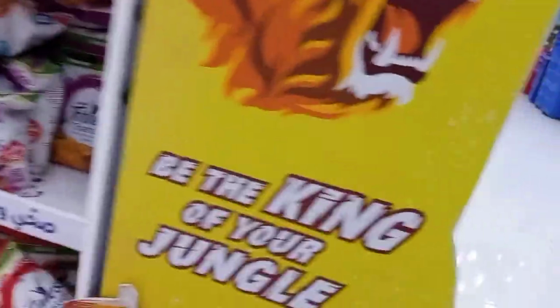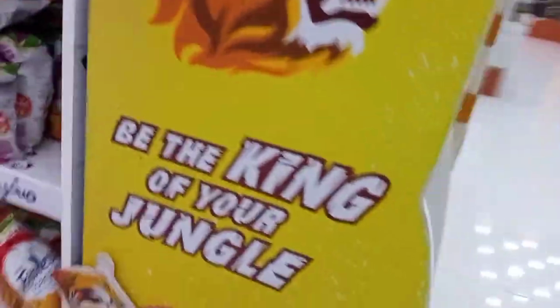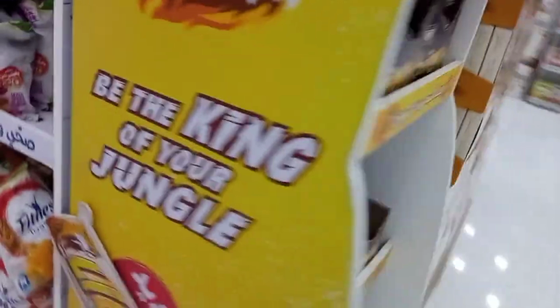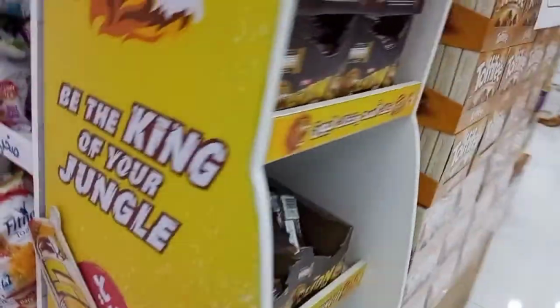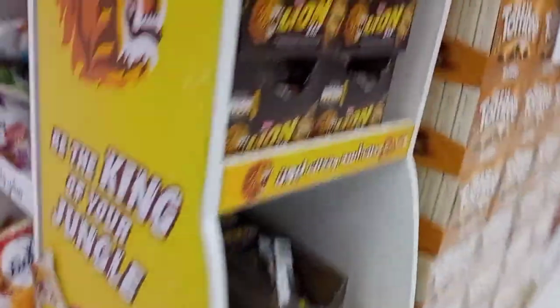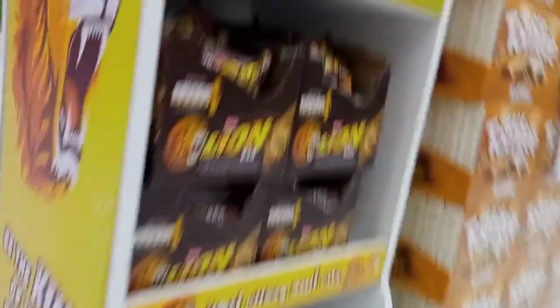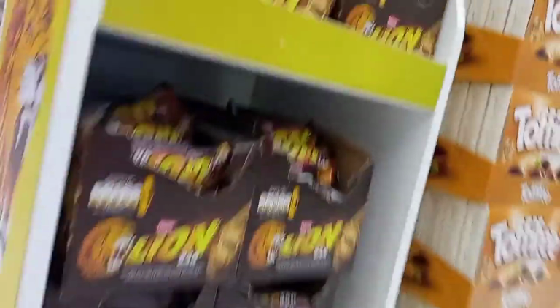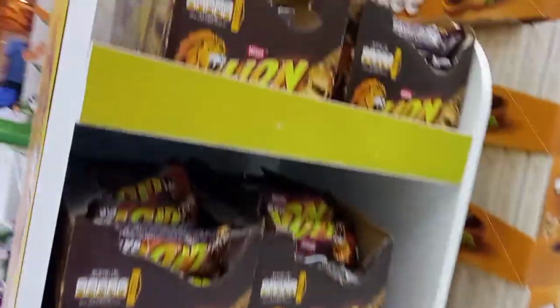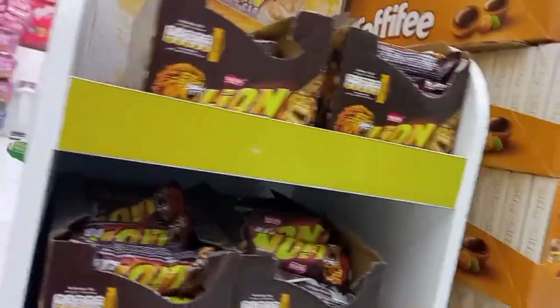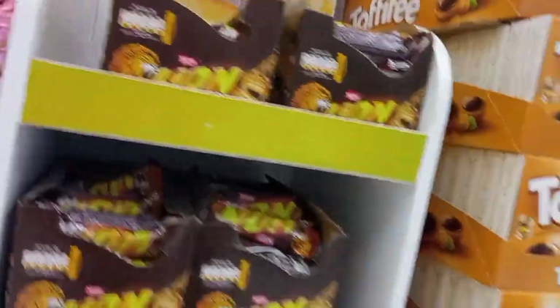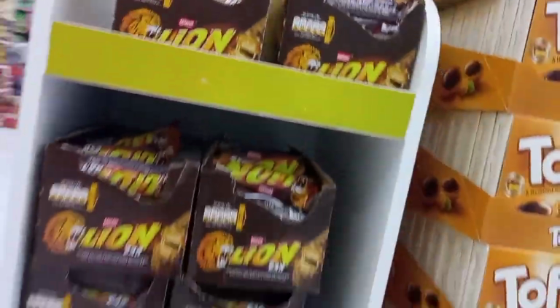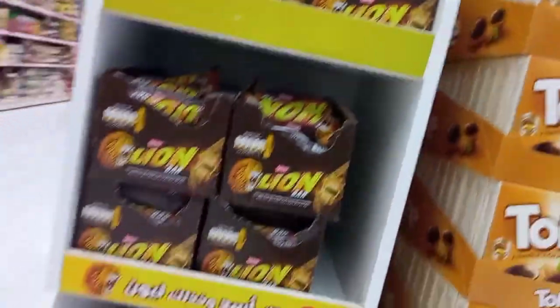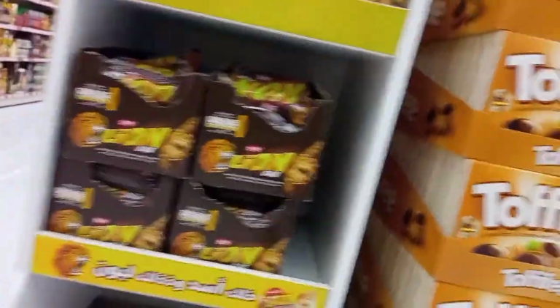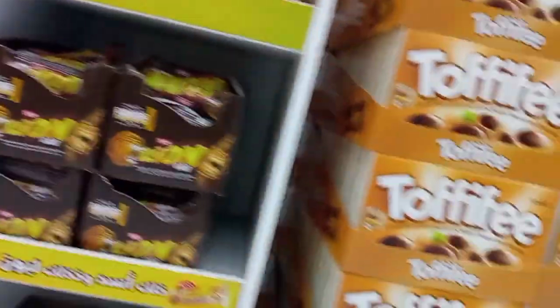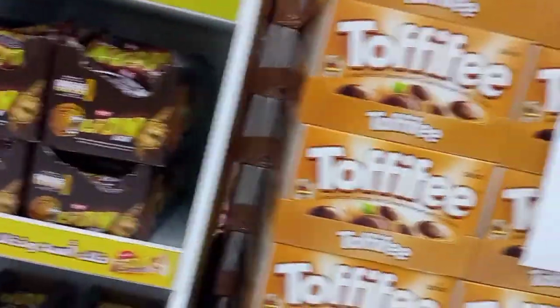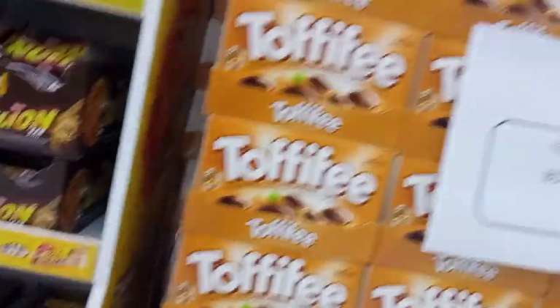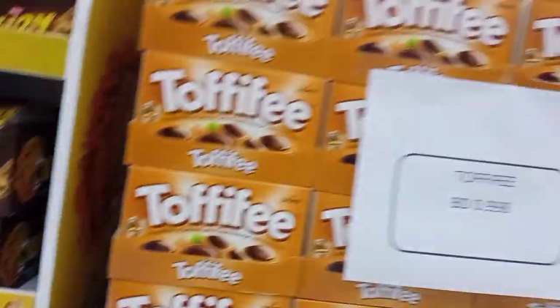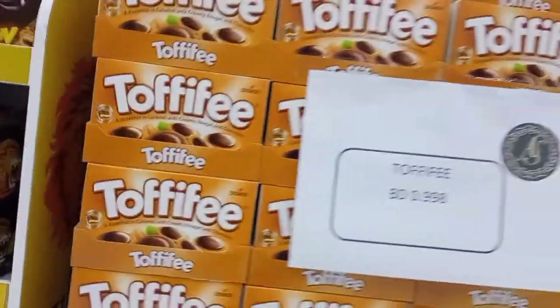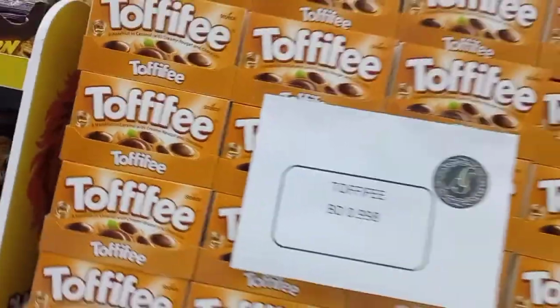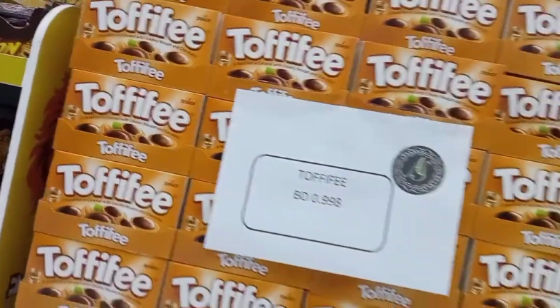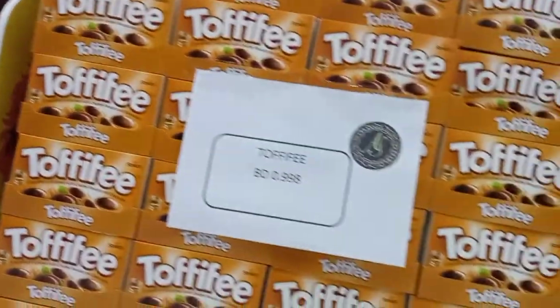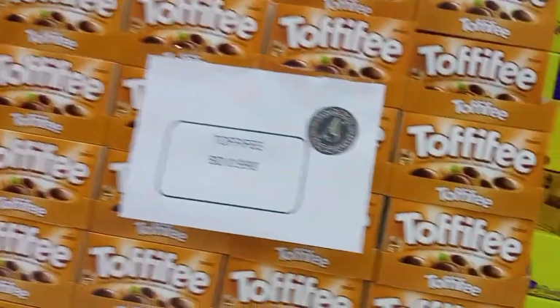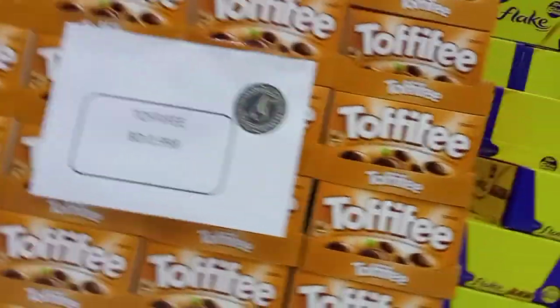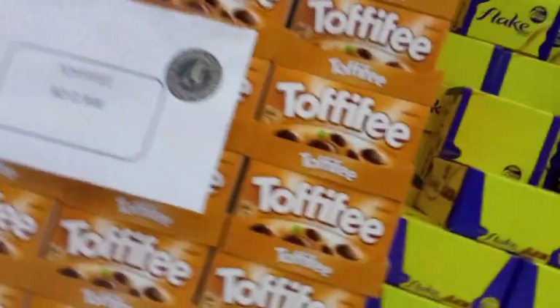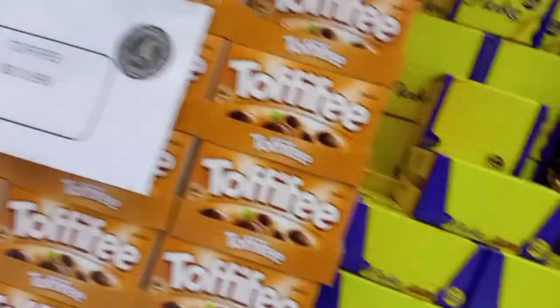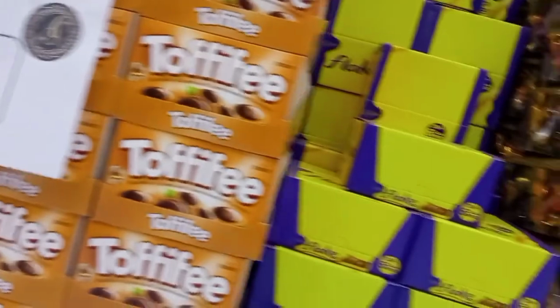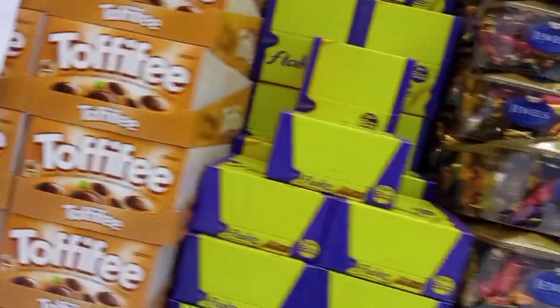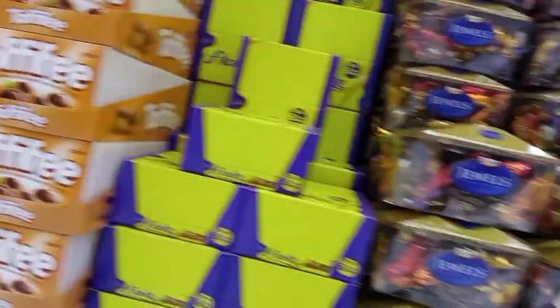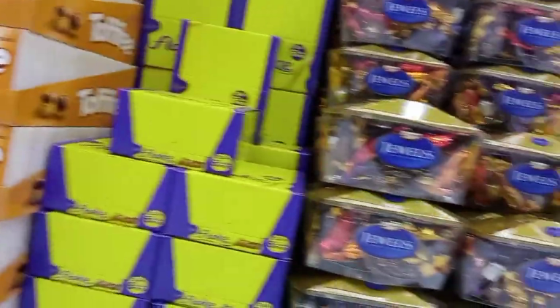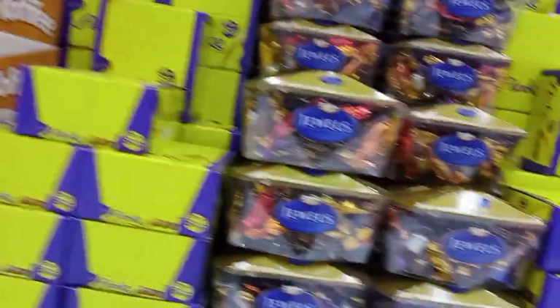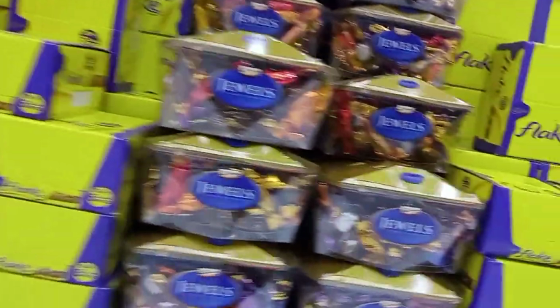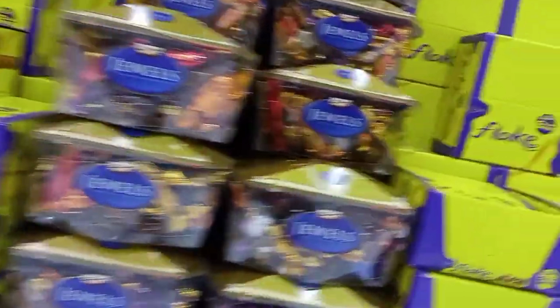Guys, this is my favorite chocolate — Lion. Comment down below which is your favorite chocolate. And here is toffee for one BD.